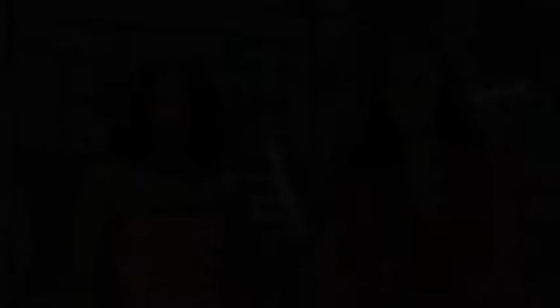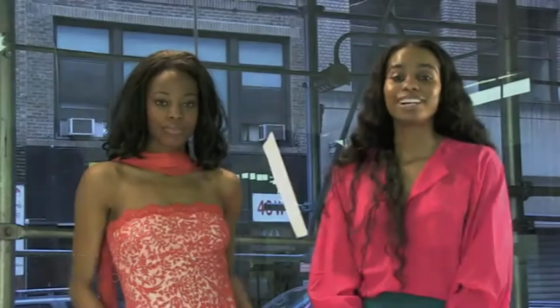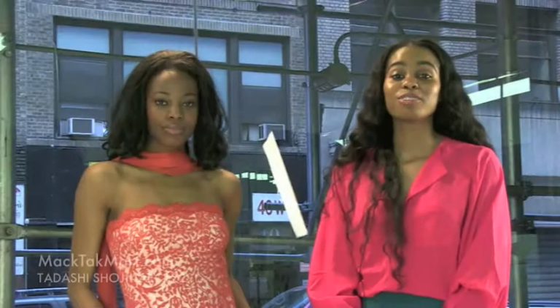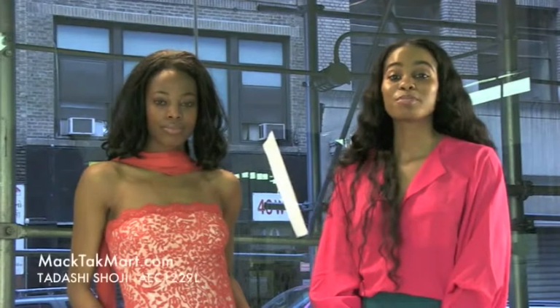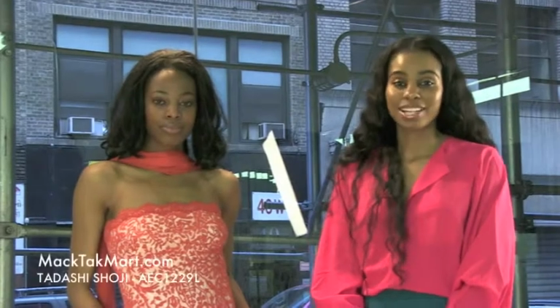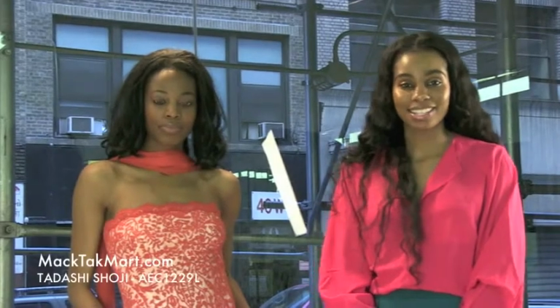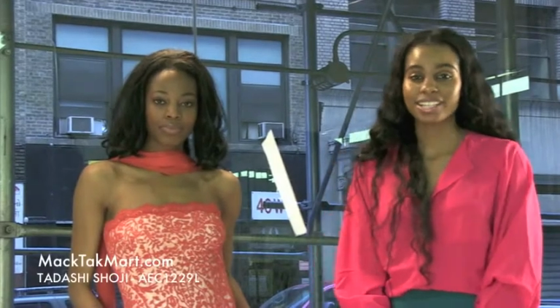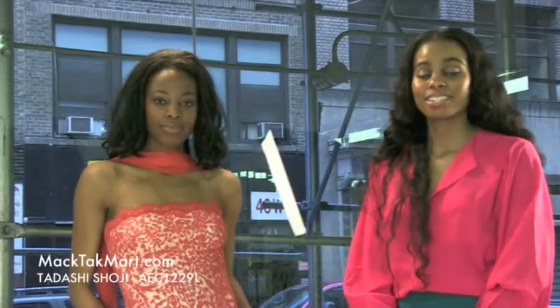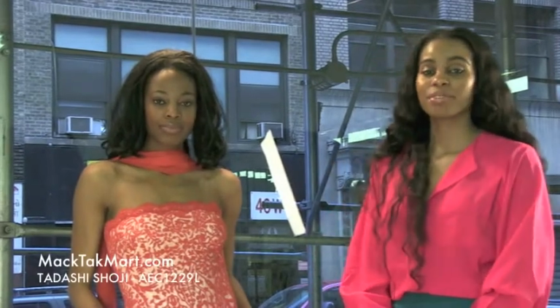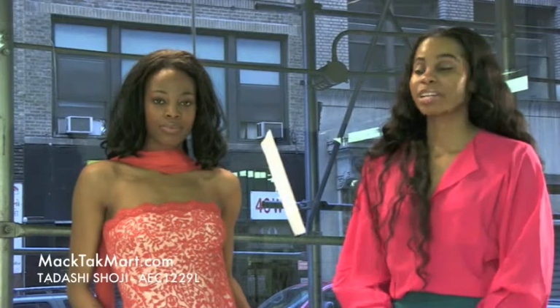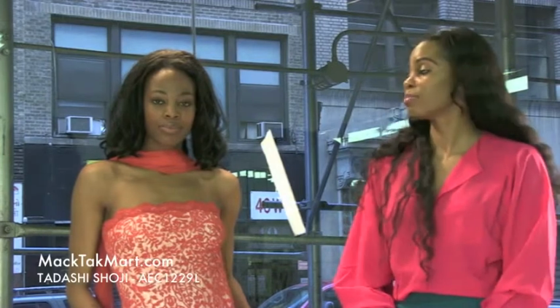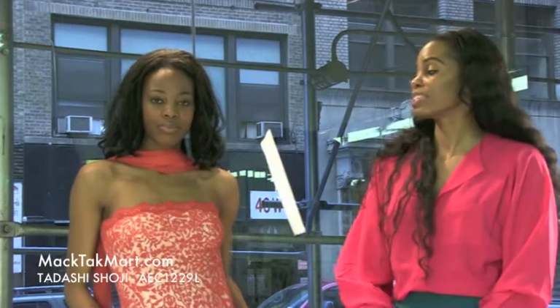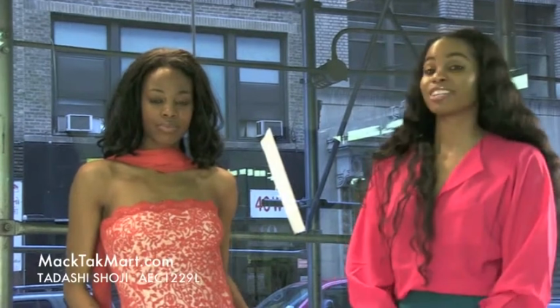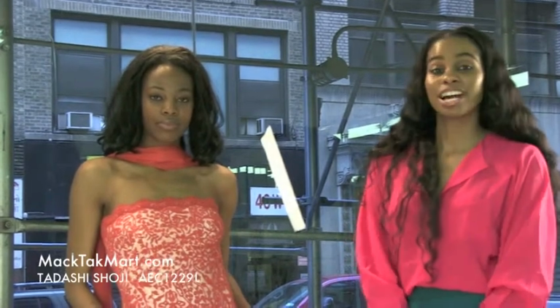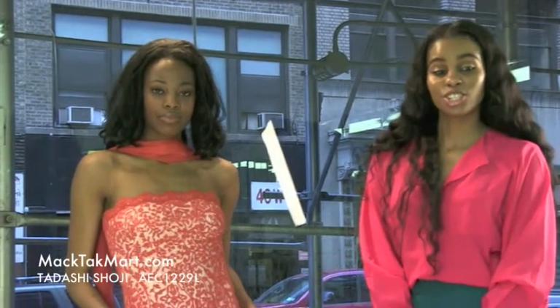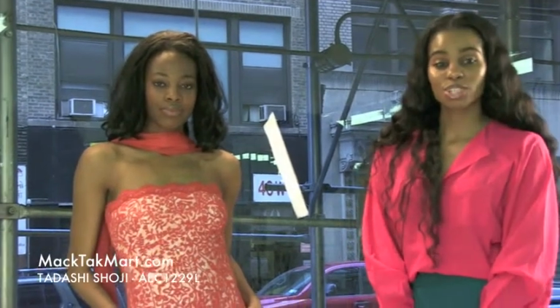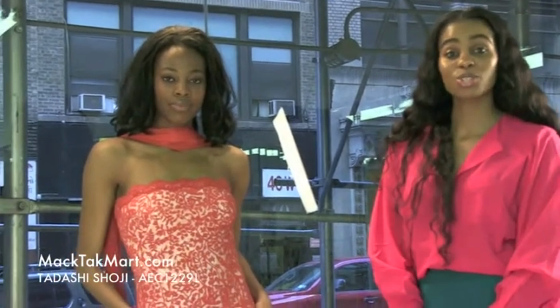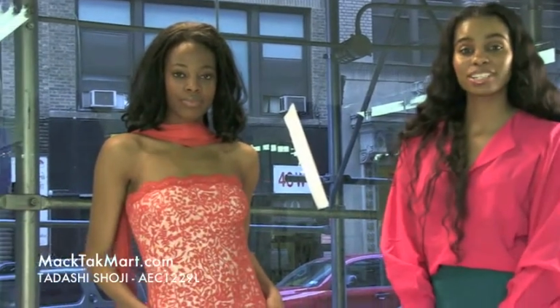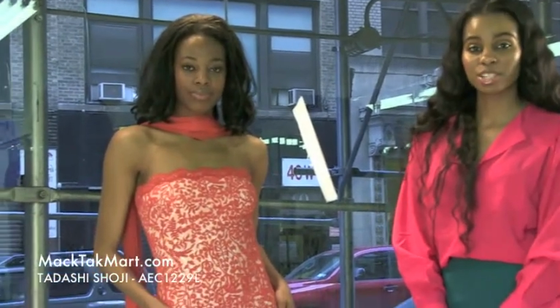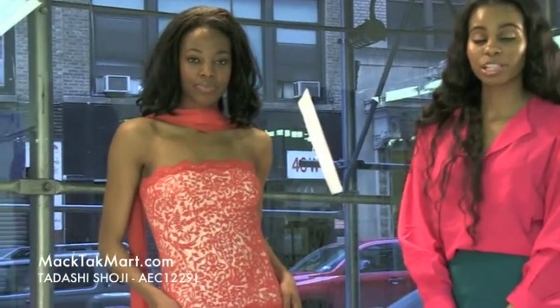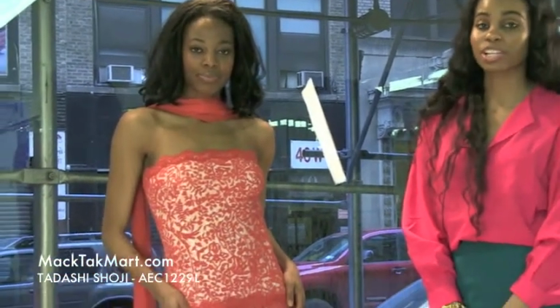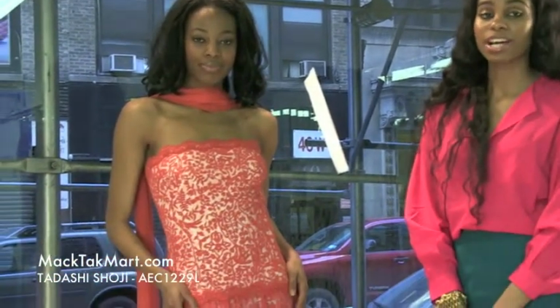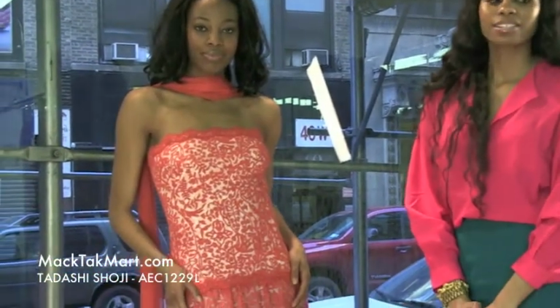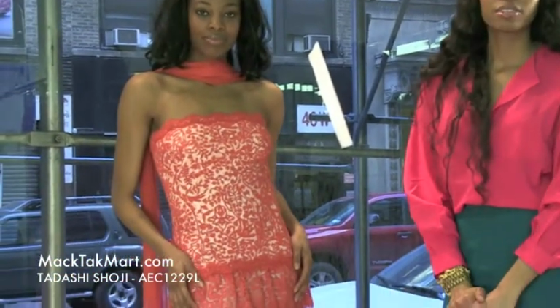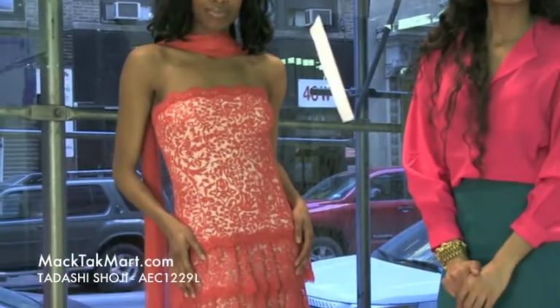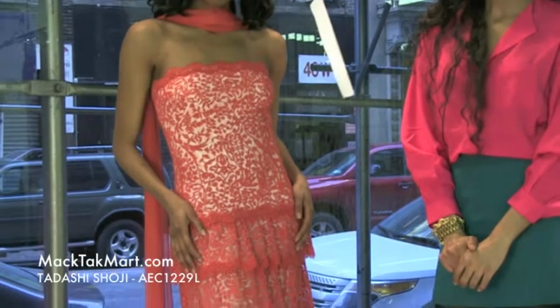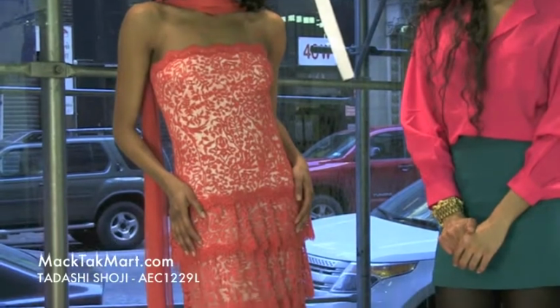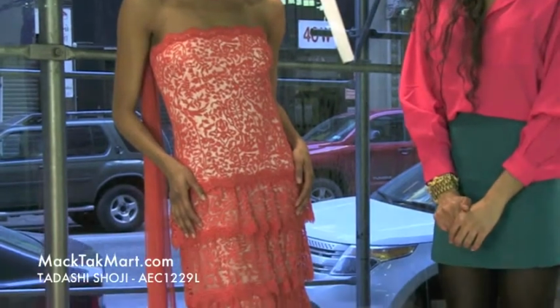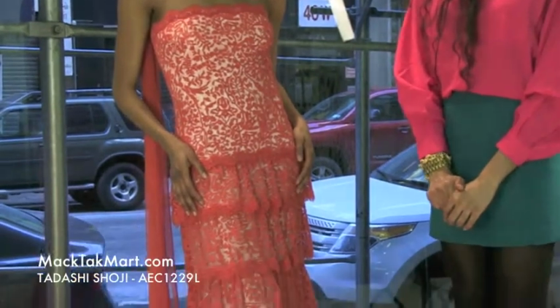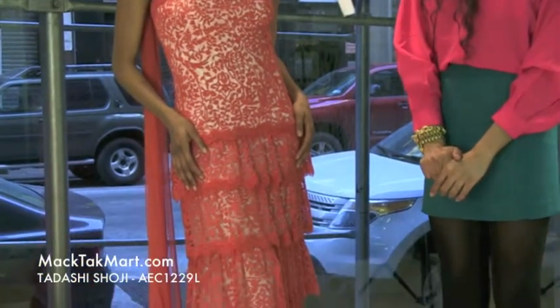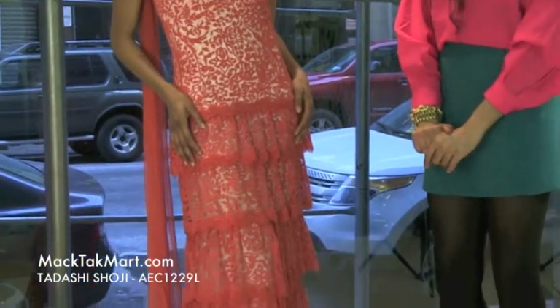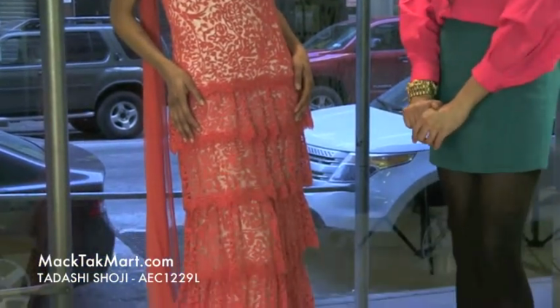Hello and welcome to MacTag TV. Today we're debuting designer Tarashi Shoji's 2013 Spring Collection. Style number AEC1229L.